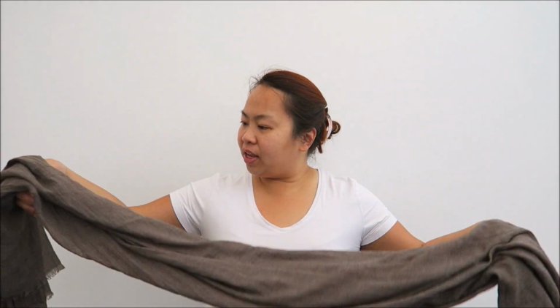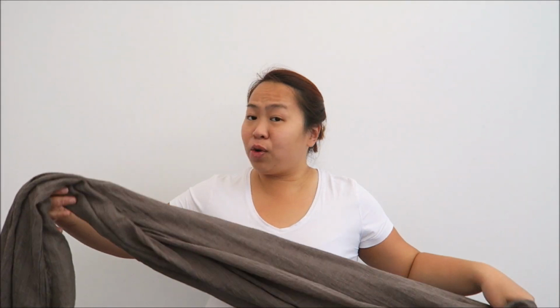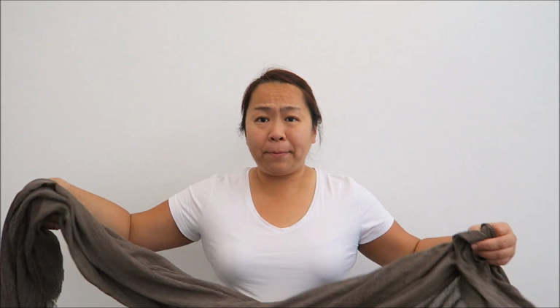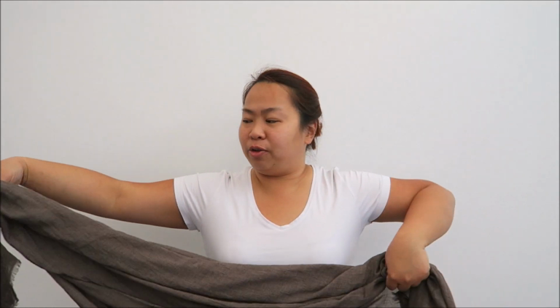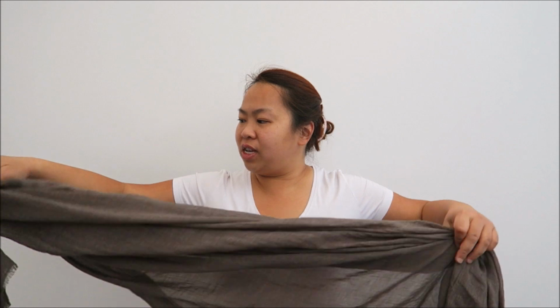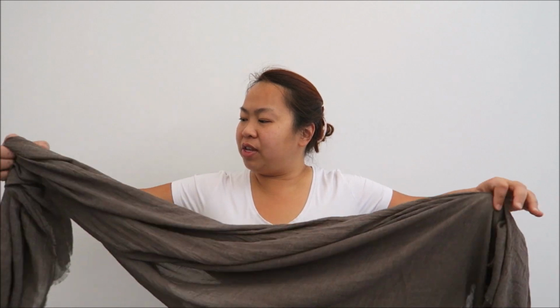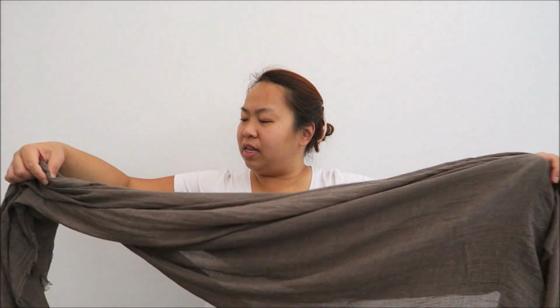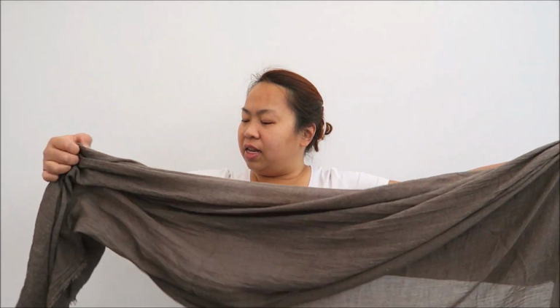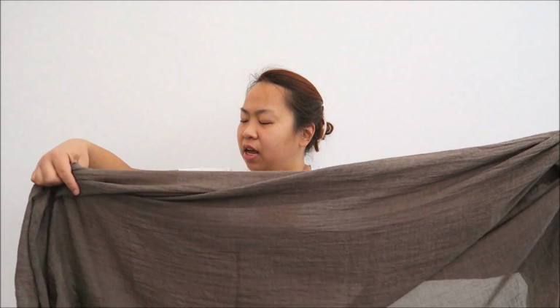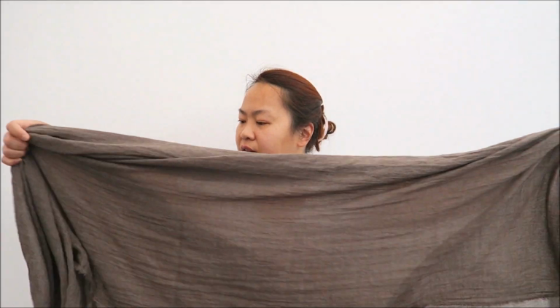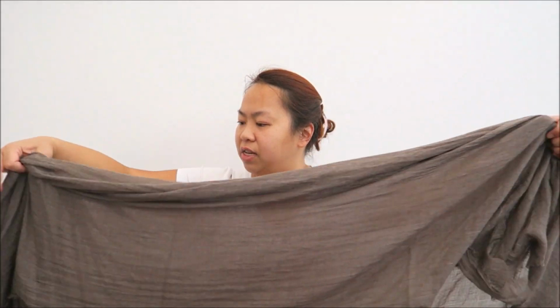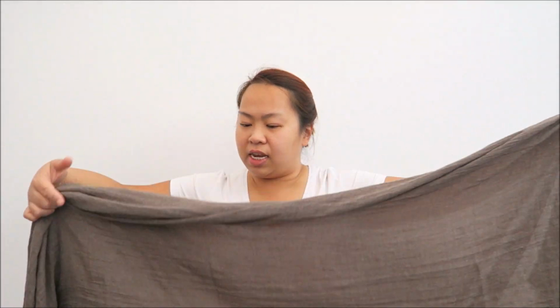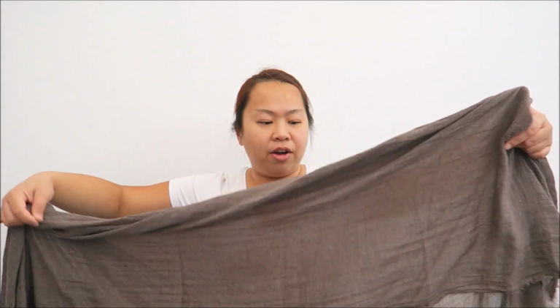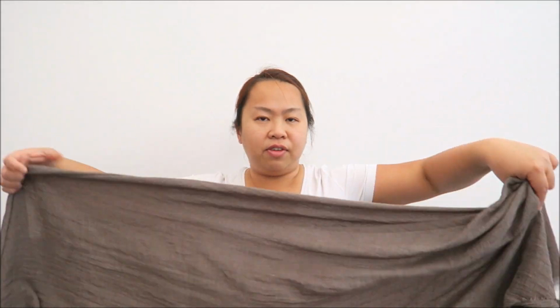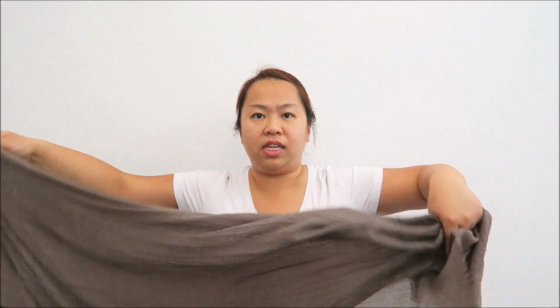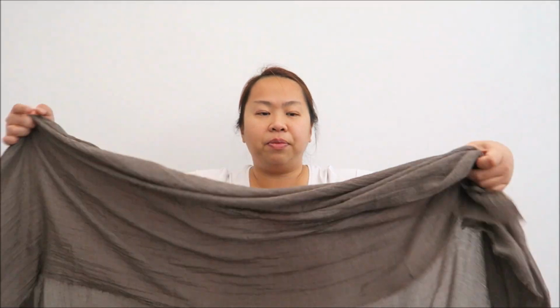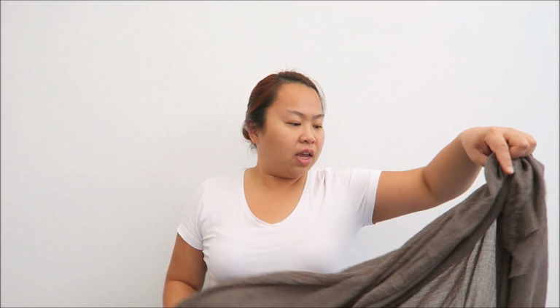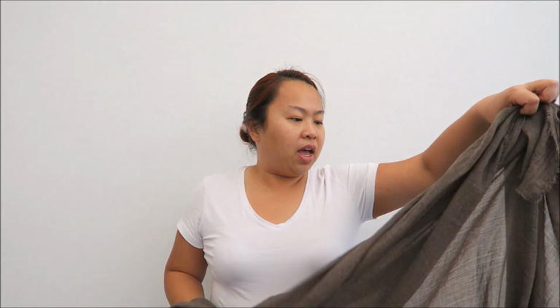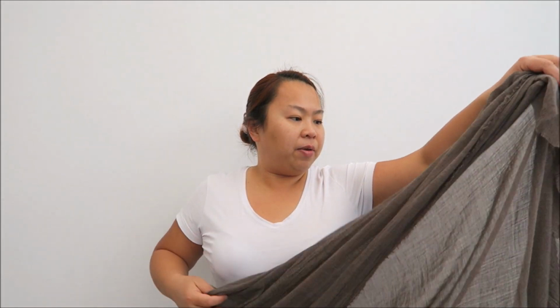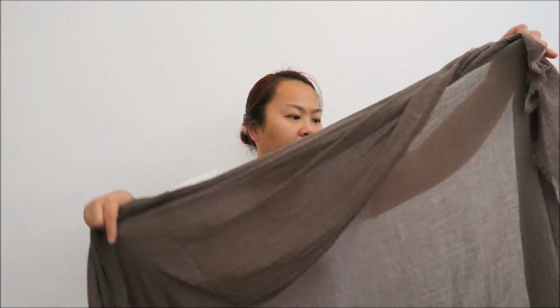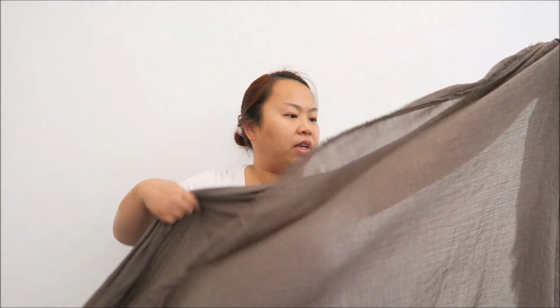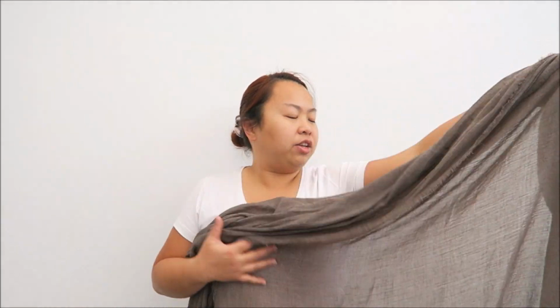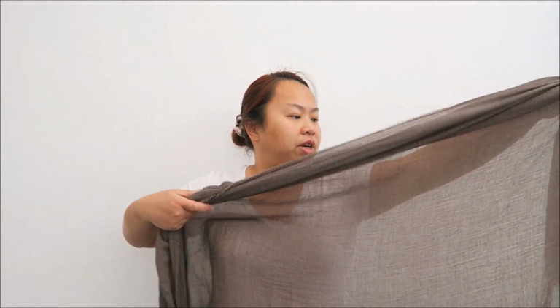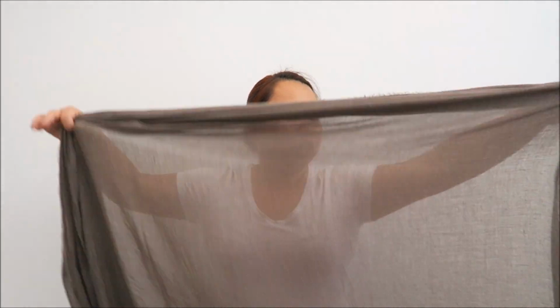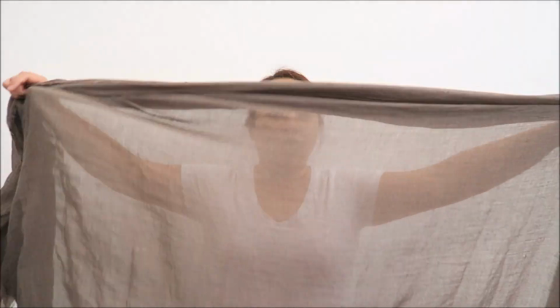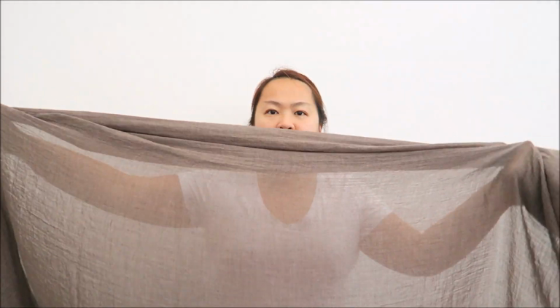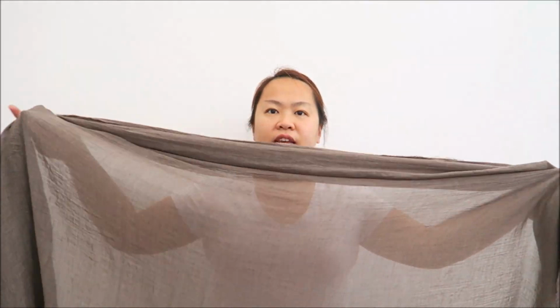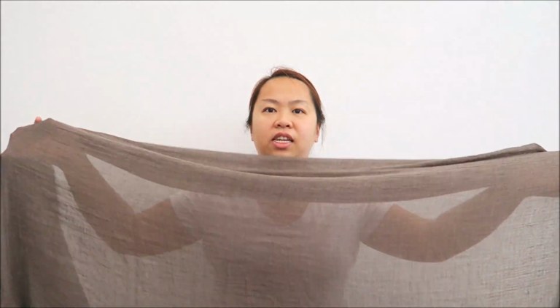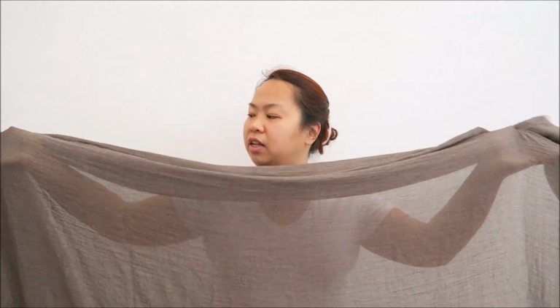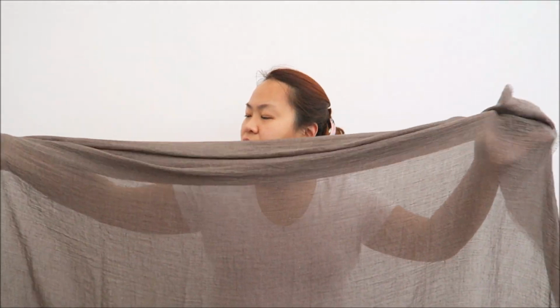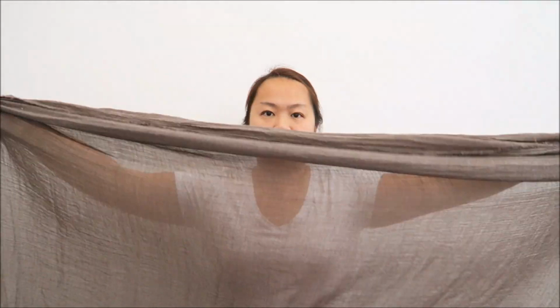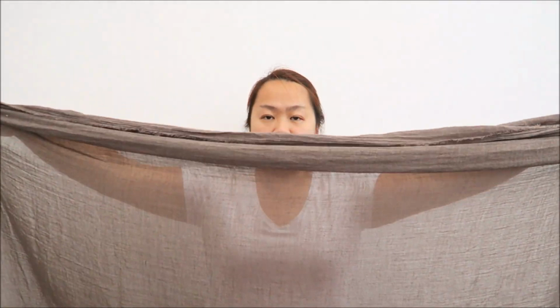It's quite big though — it's 170cm by 170cm. And it's really soft. You can see that it's quite translucent.